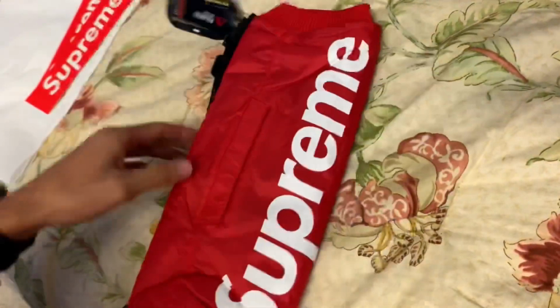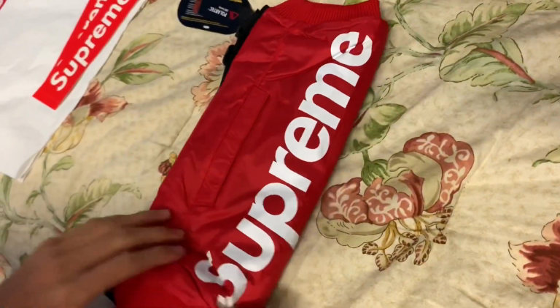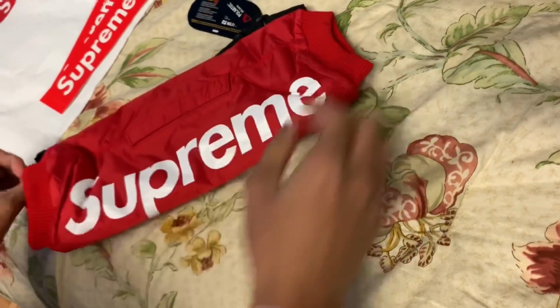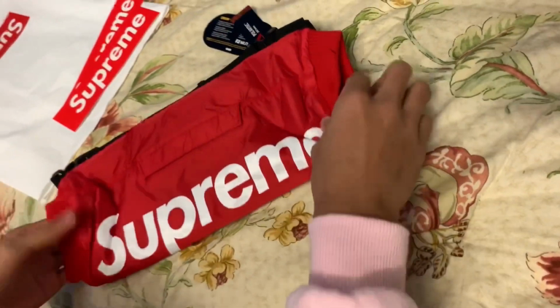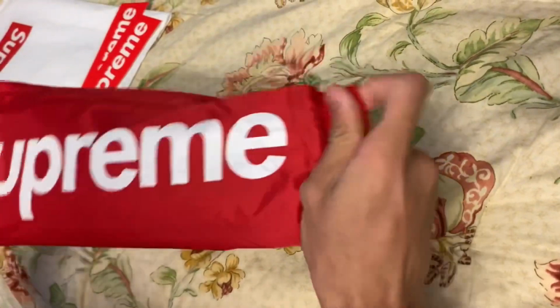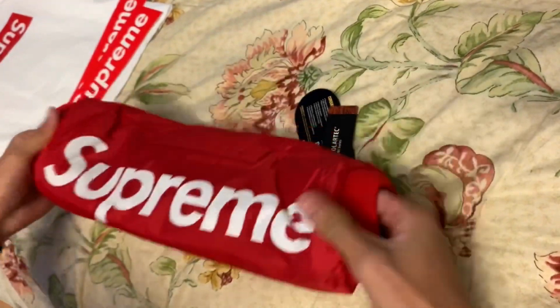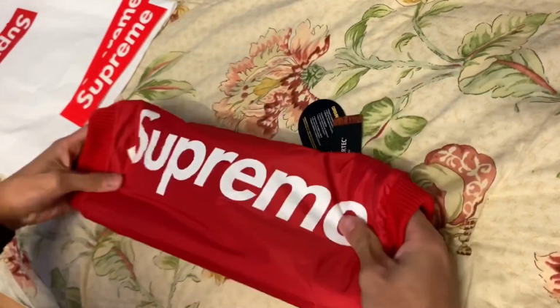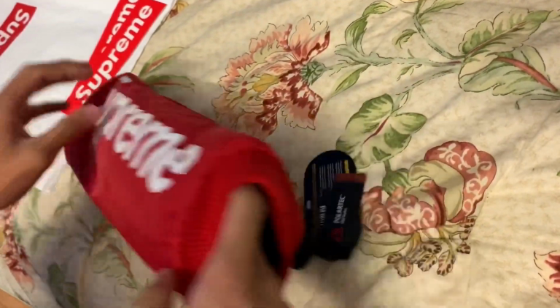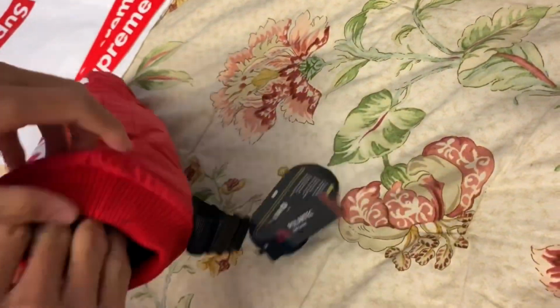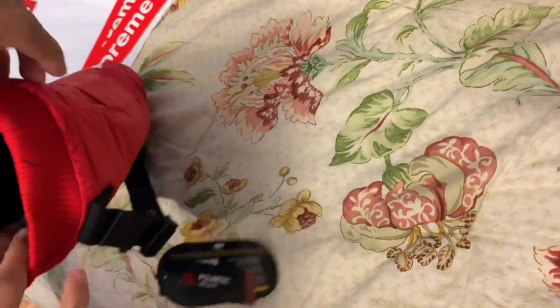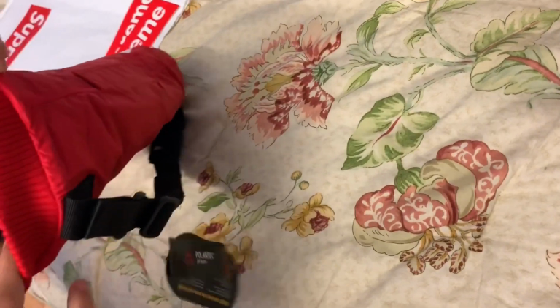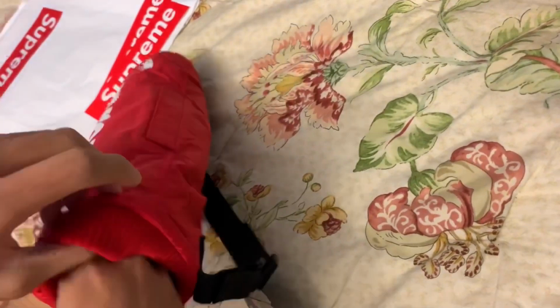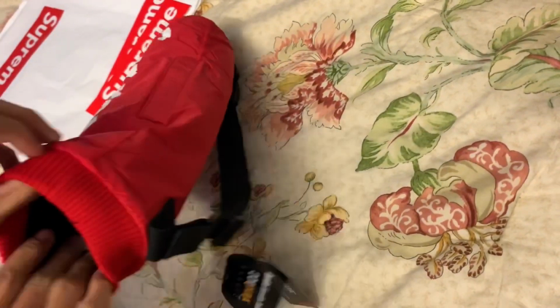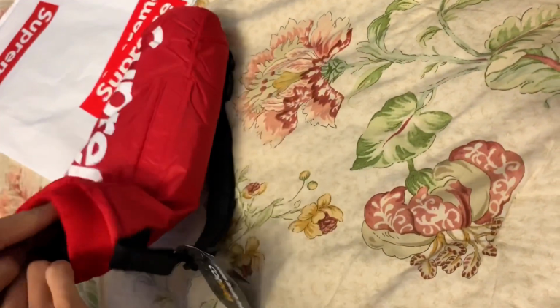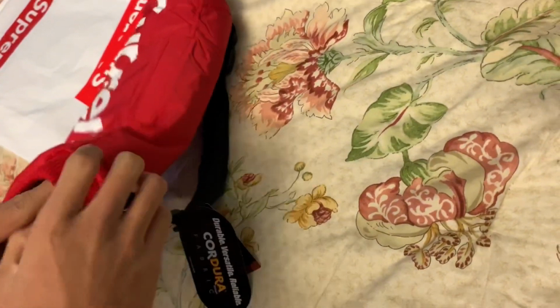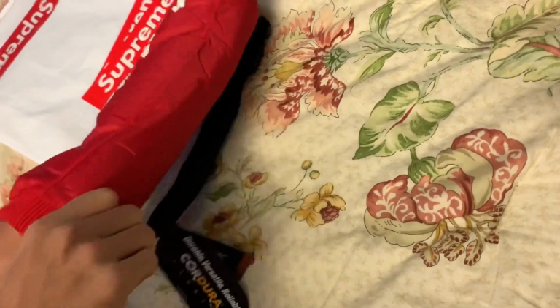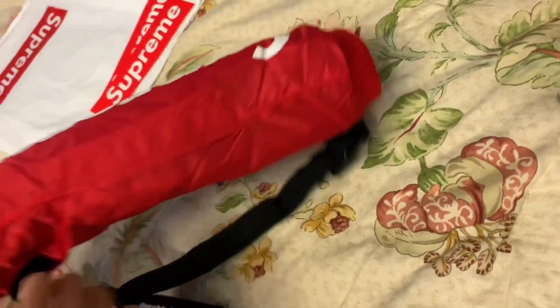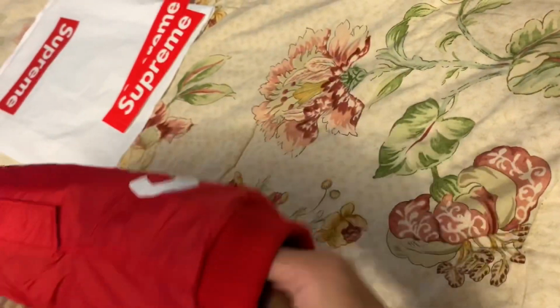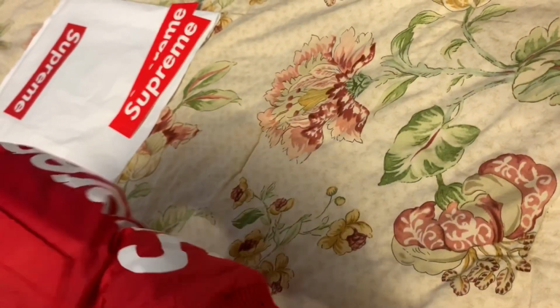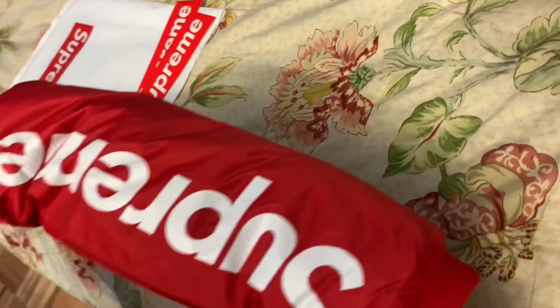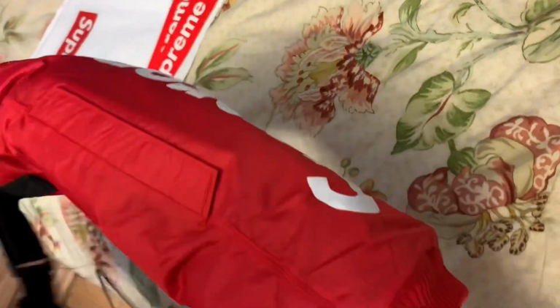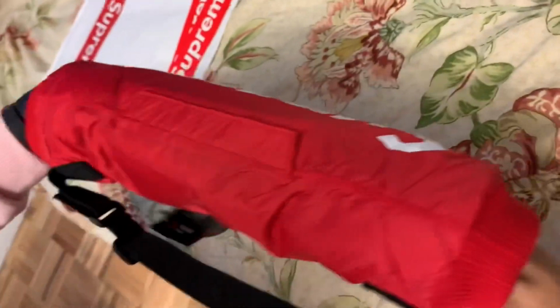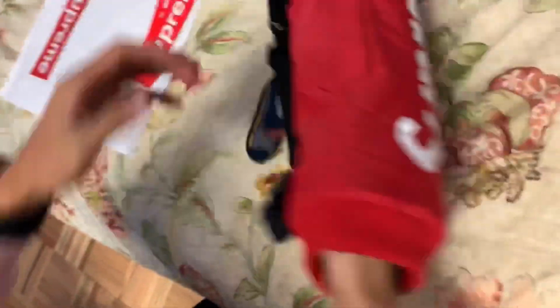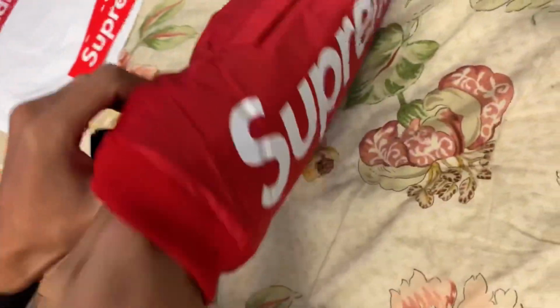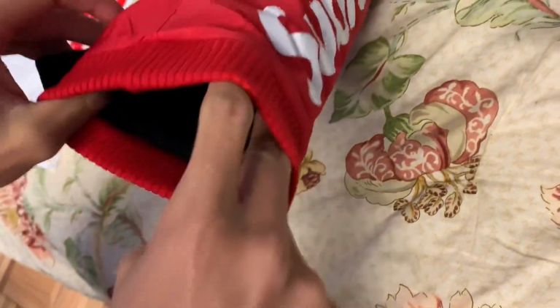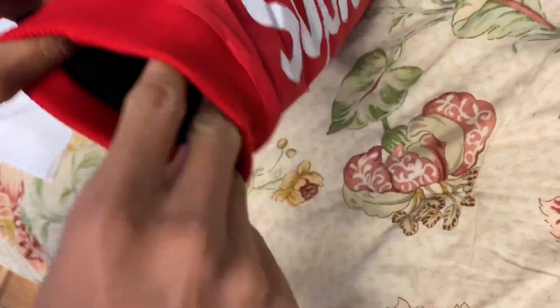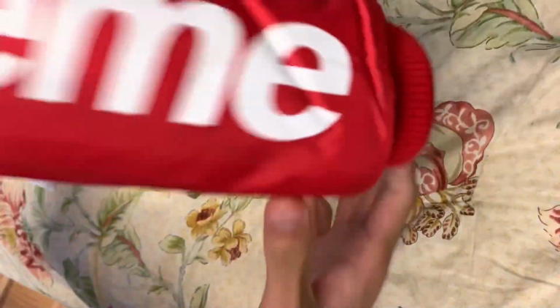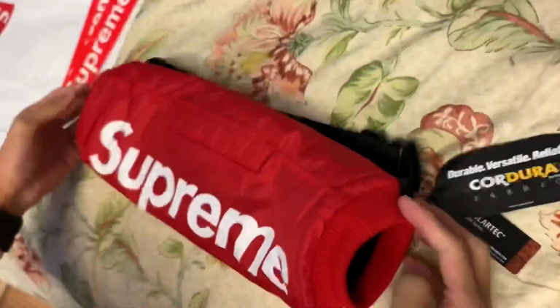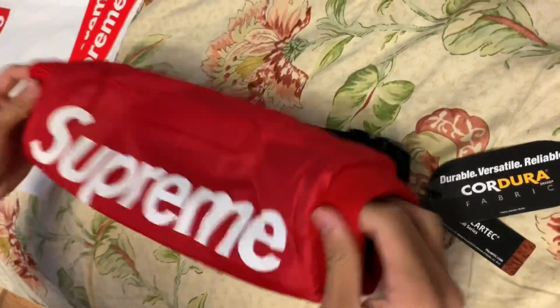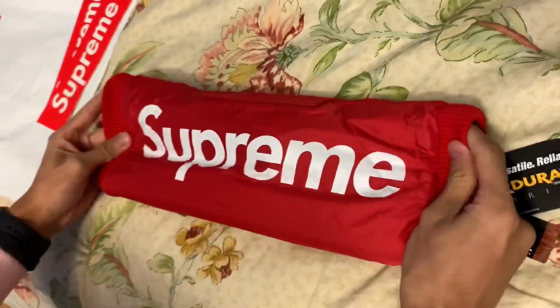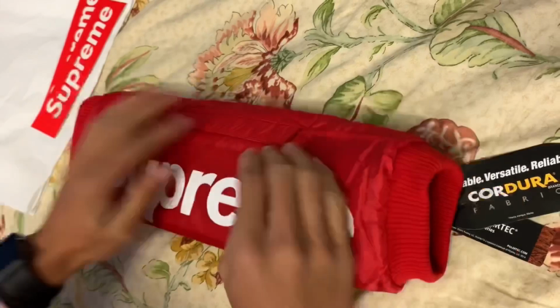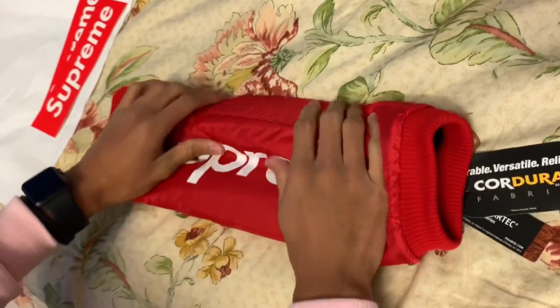Oh my gosh, it is nice. So yeah, you just stick your hands in here and it warms them because there's like cotton in here or something that keeps your hands warm.